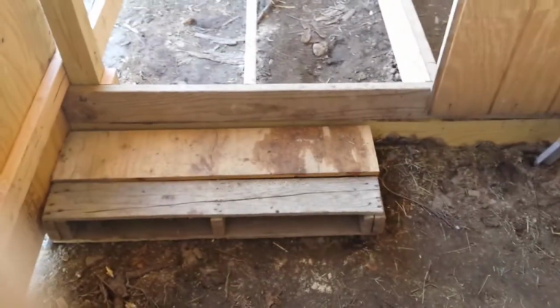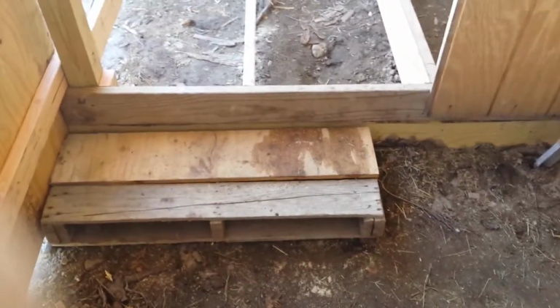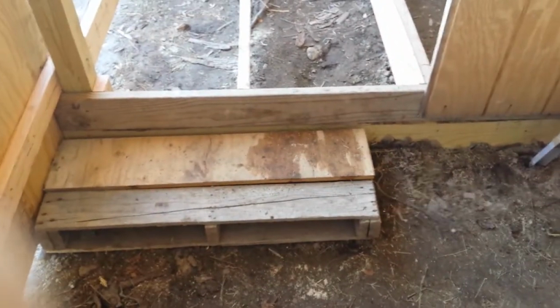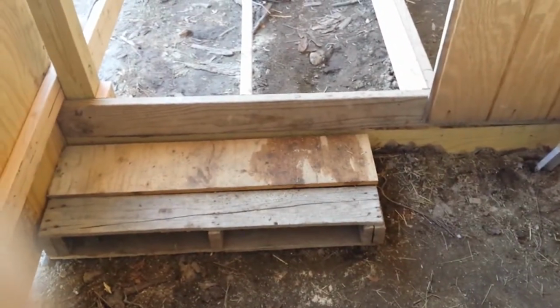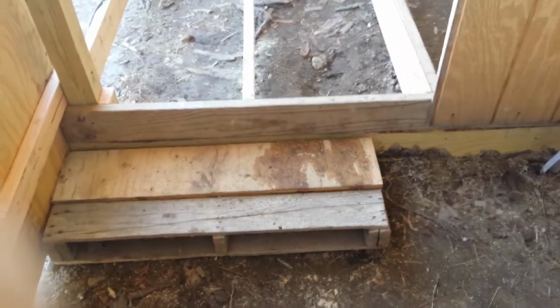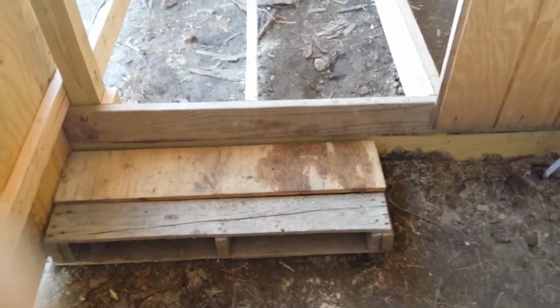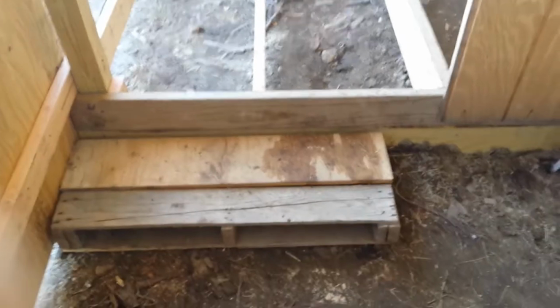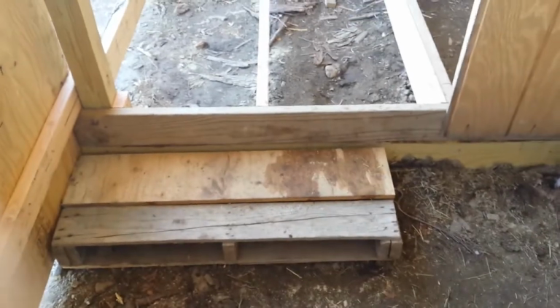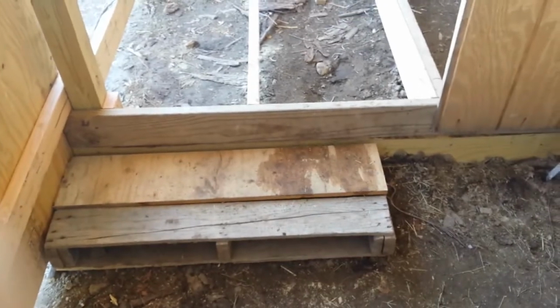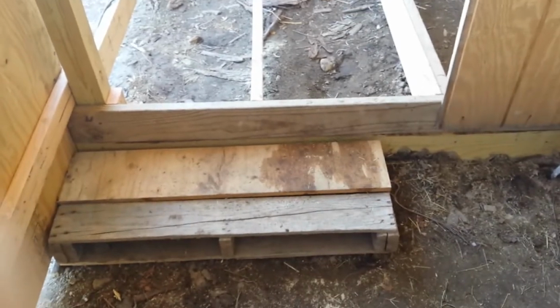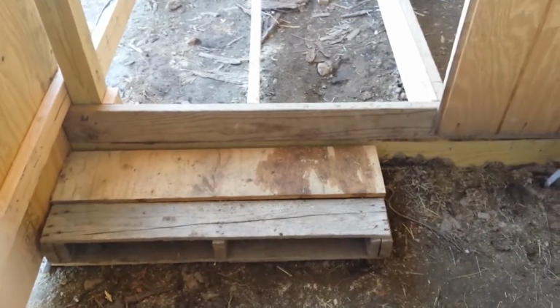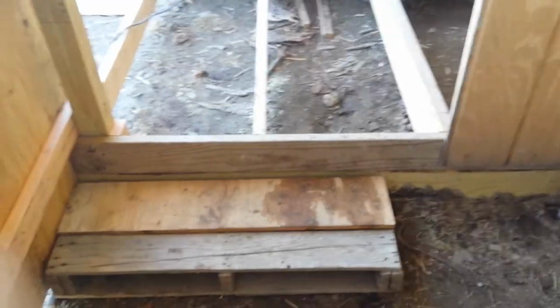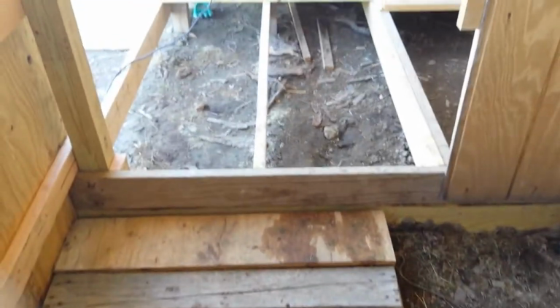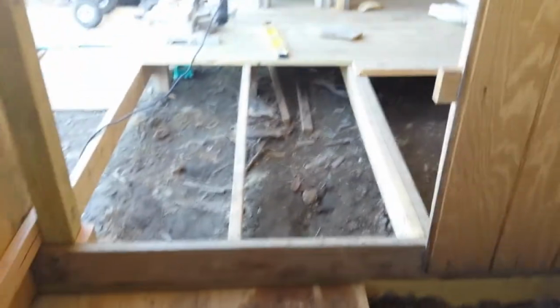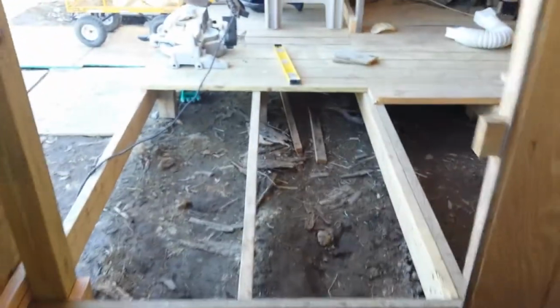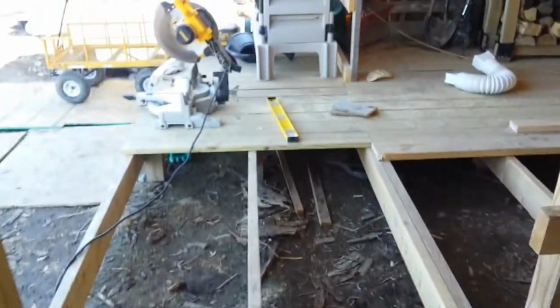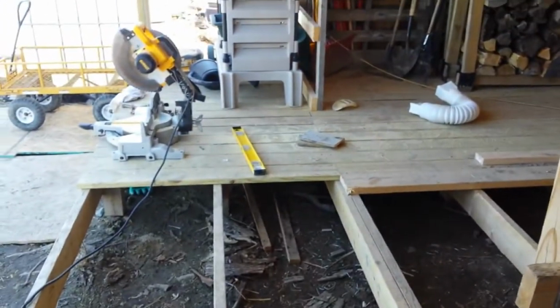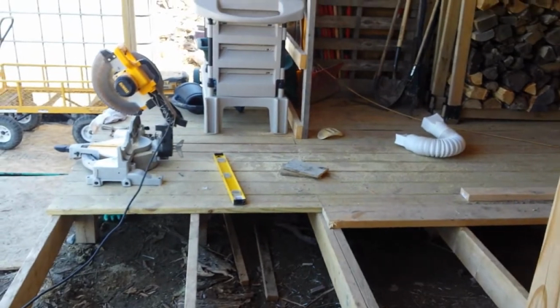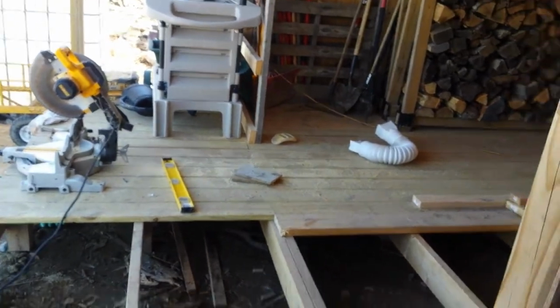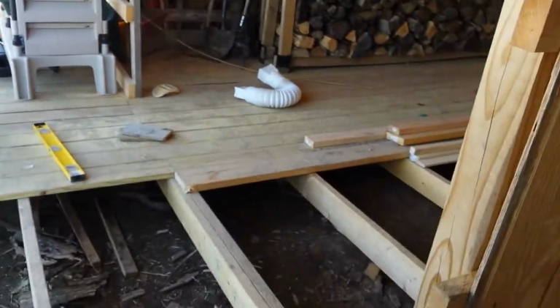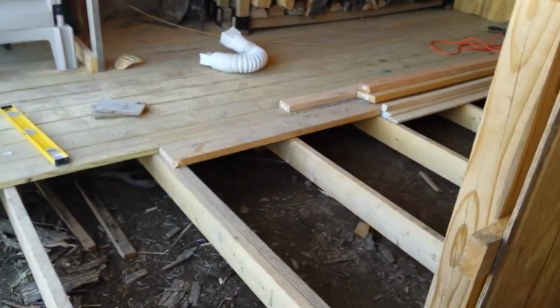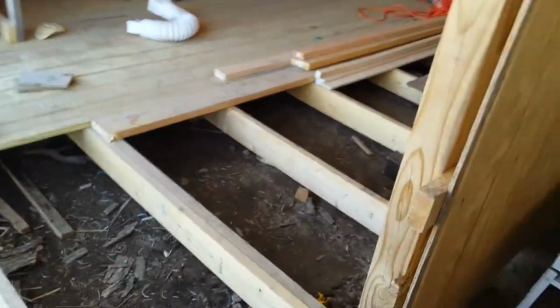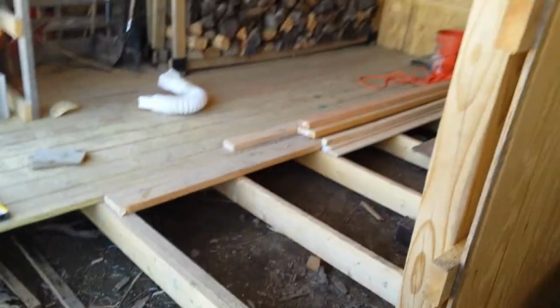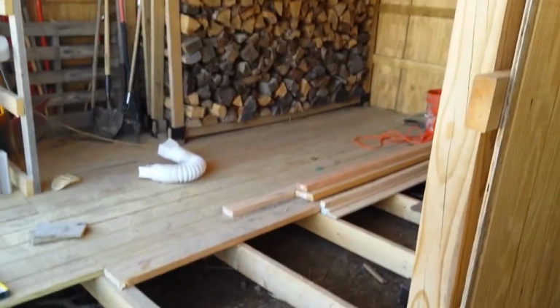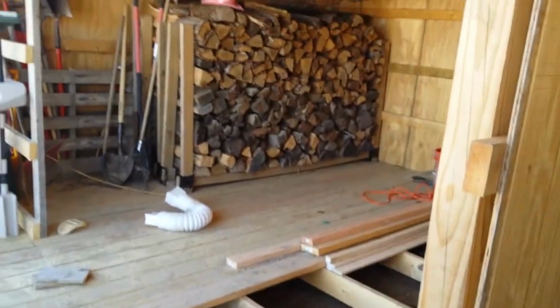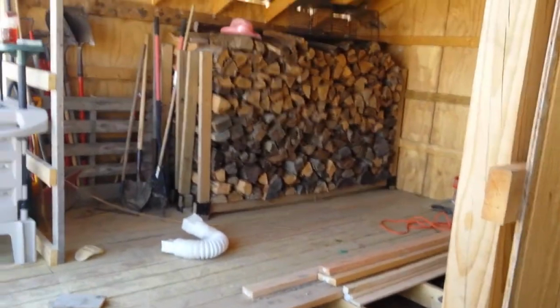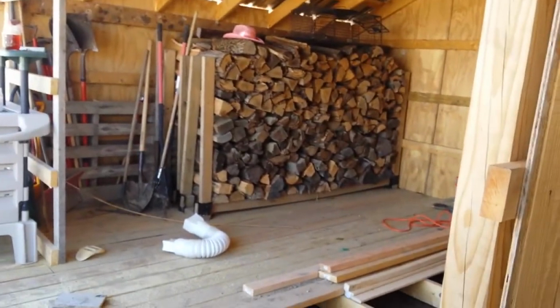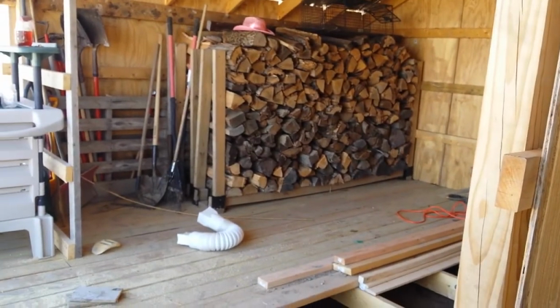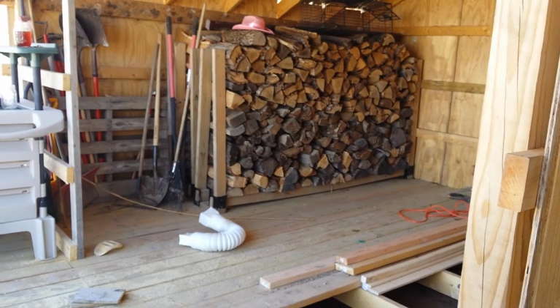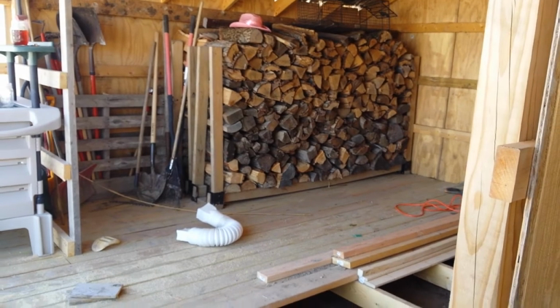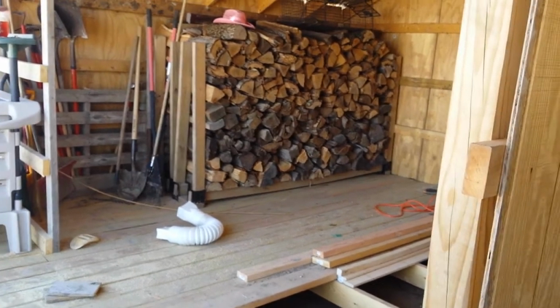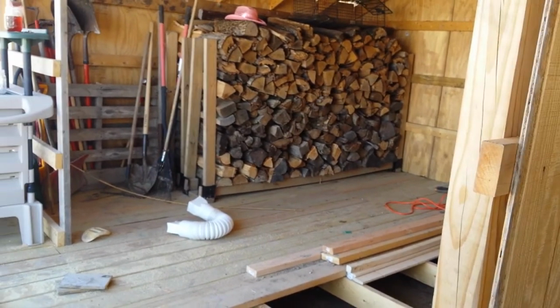And there's the step I made out of pallet. This is our work area but still missing half the floor. Hopefully next winter this will be full of wood.